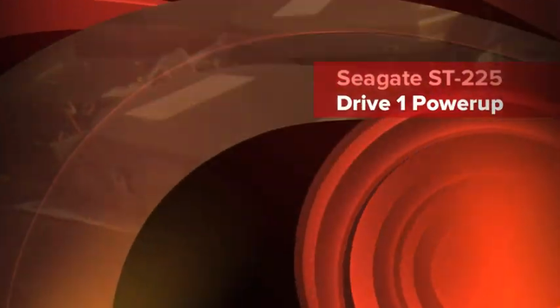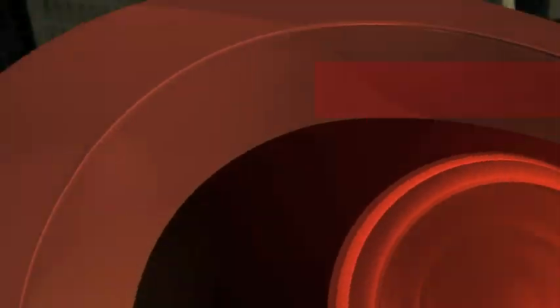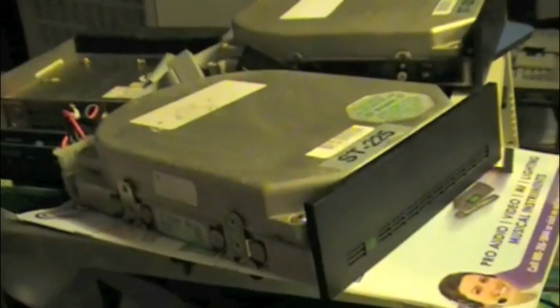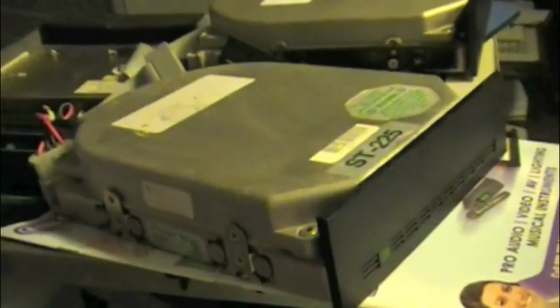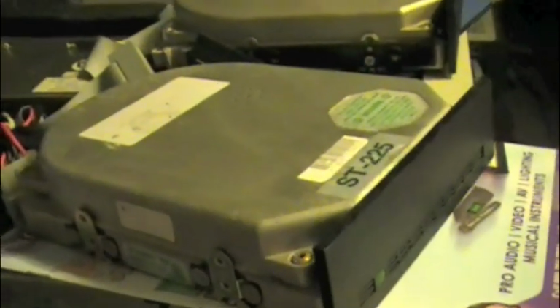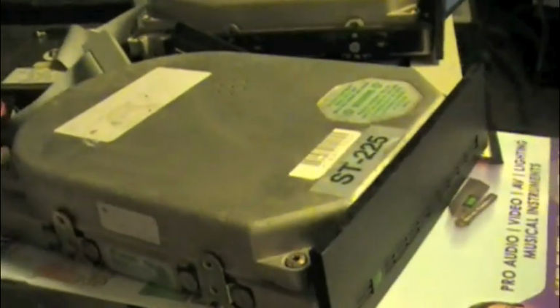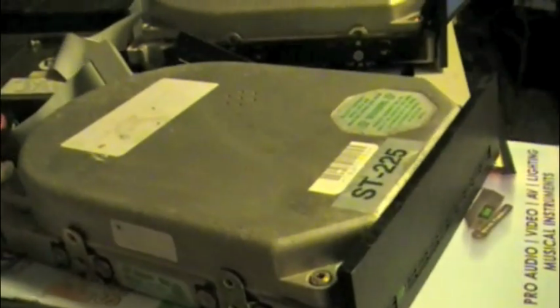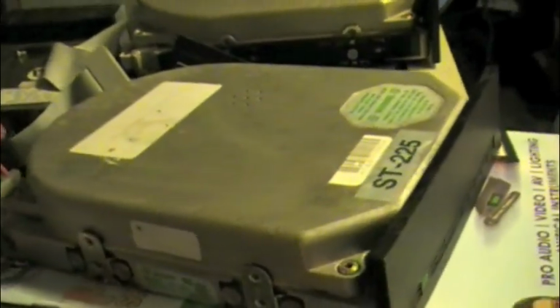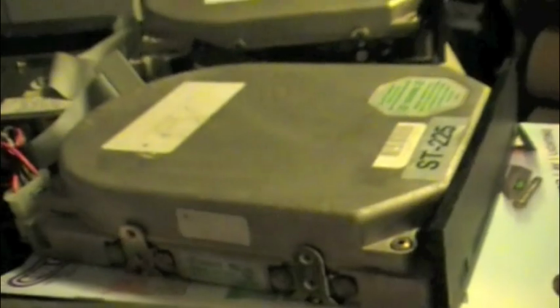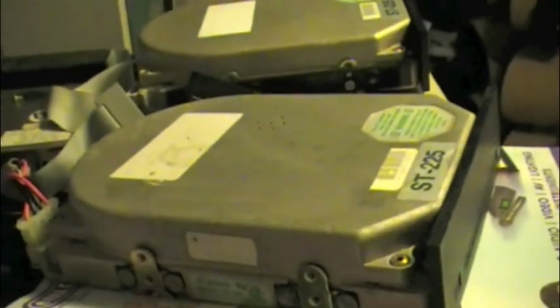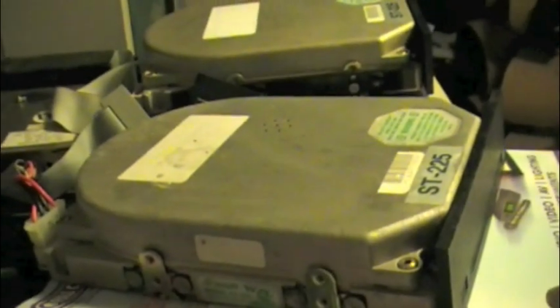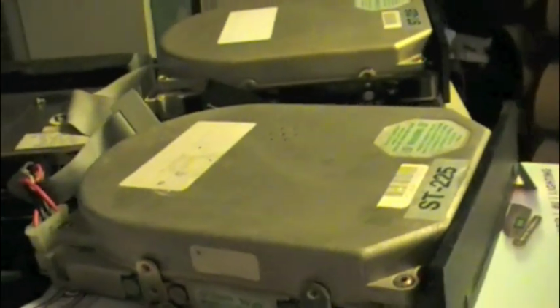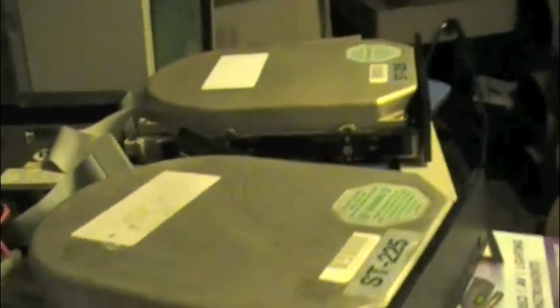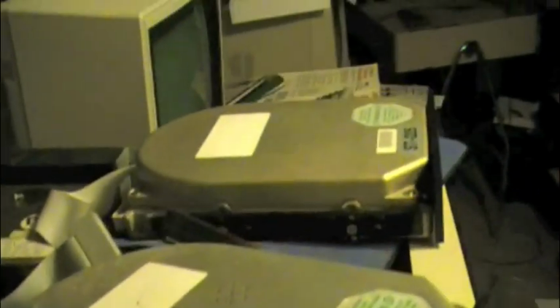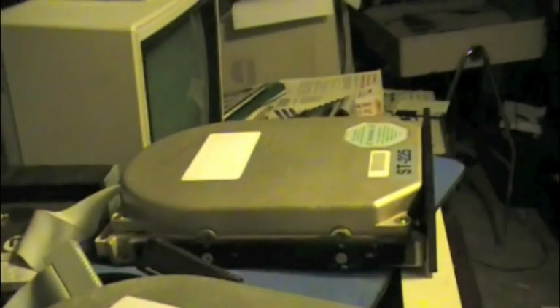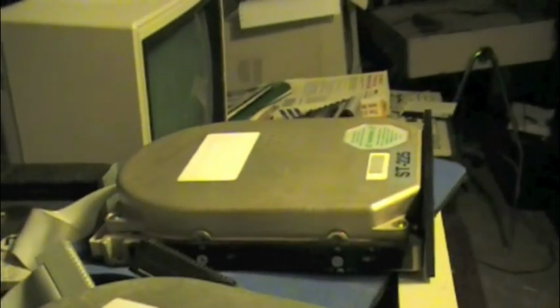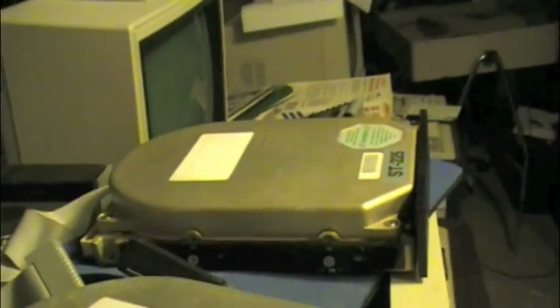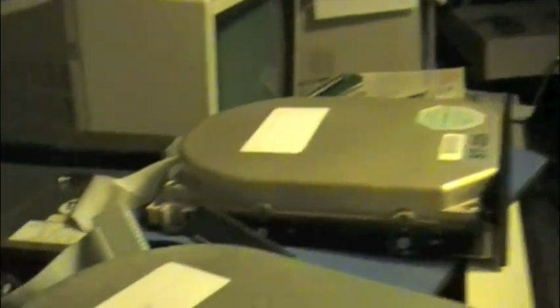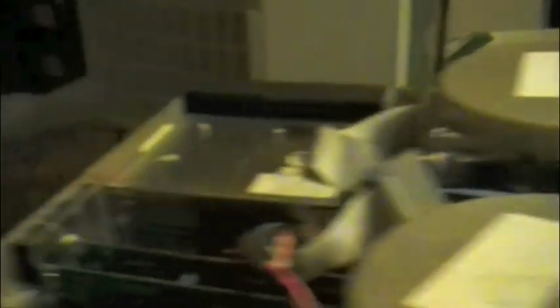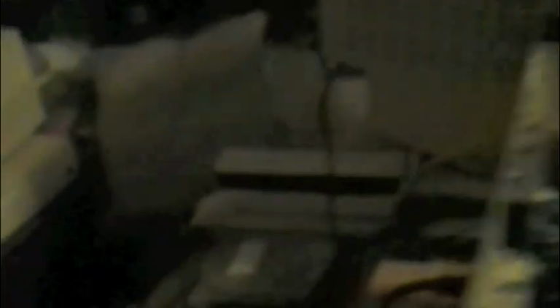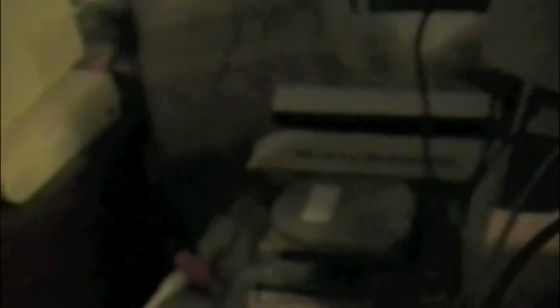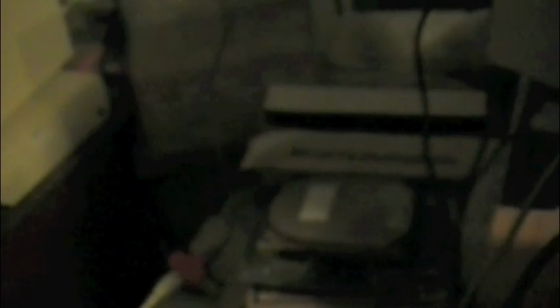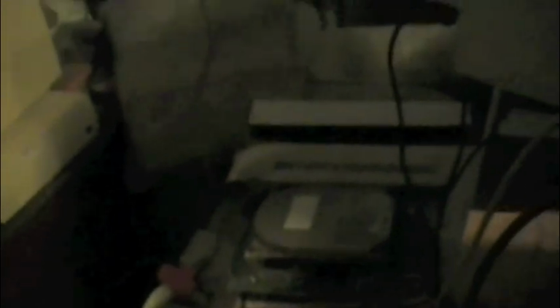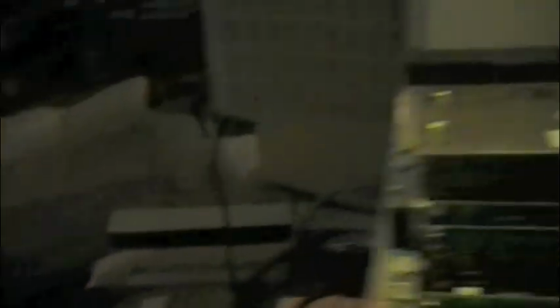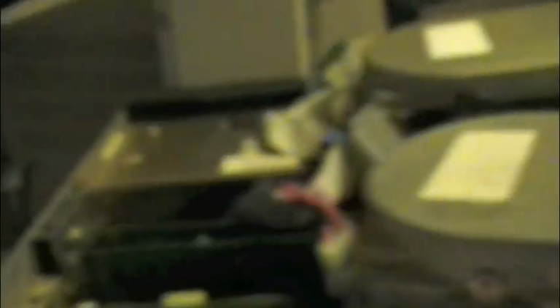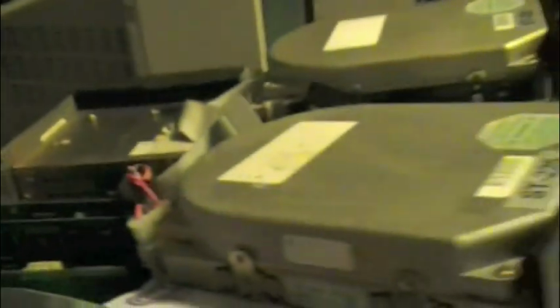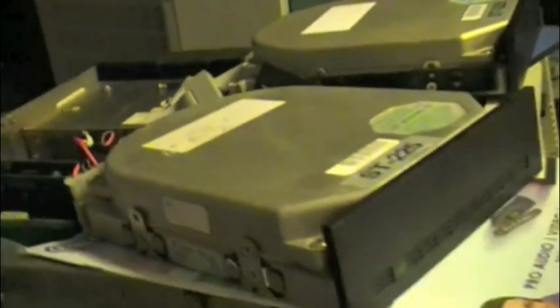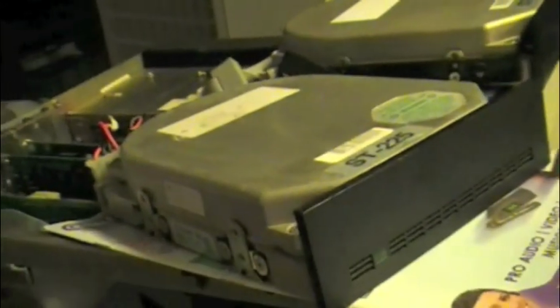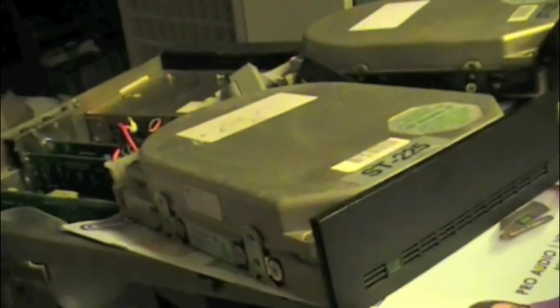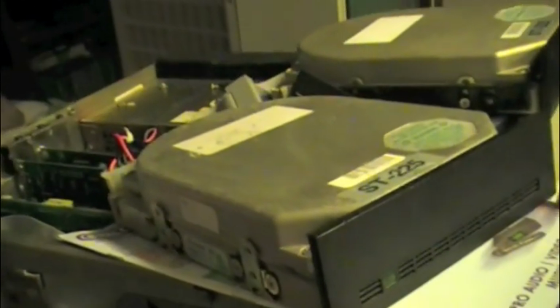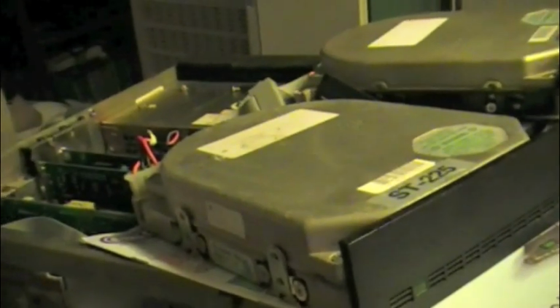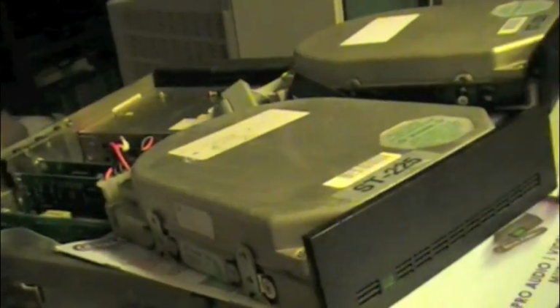I just got three ST-225 20 meg Seagate hard drives. We got another one there, and another one down there. We're going to test them just for power up.